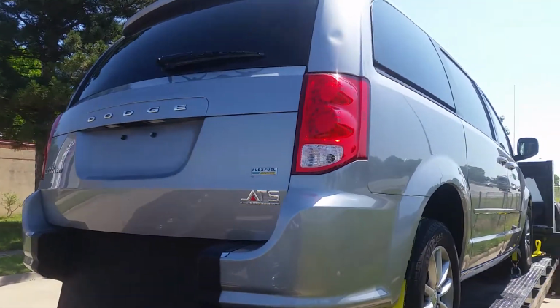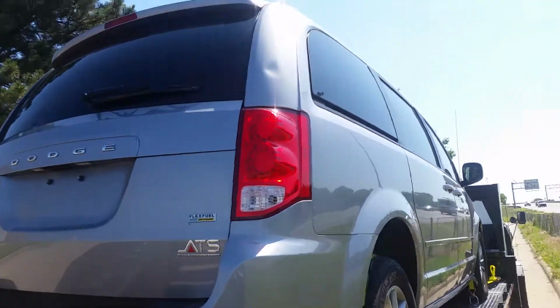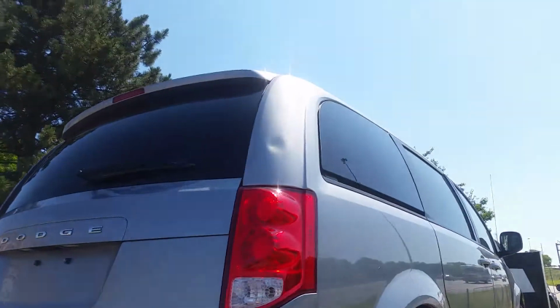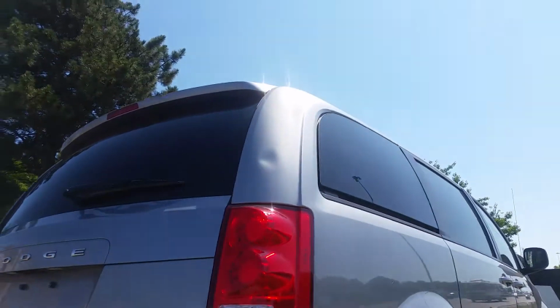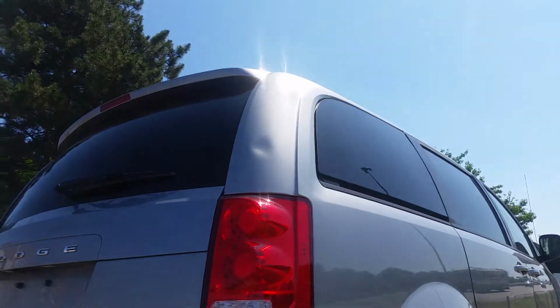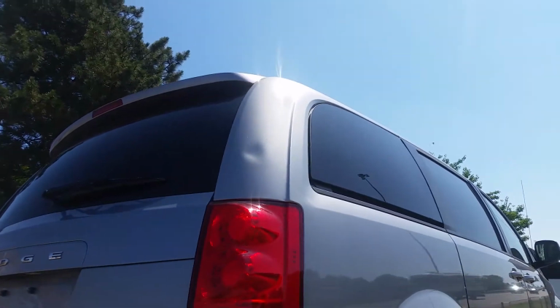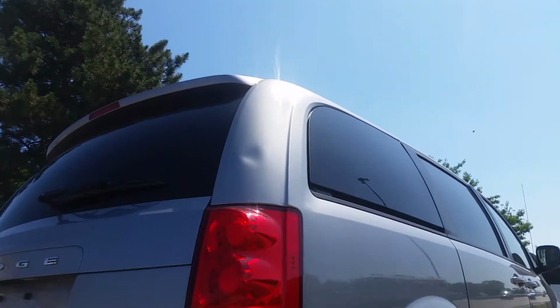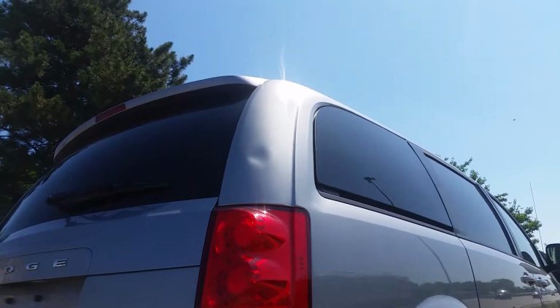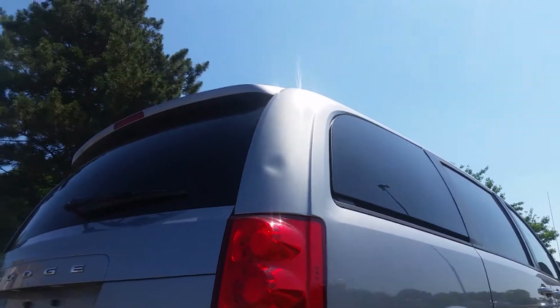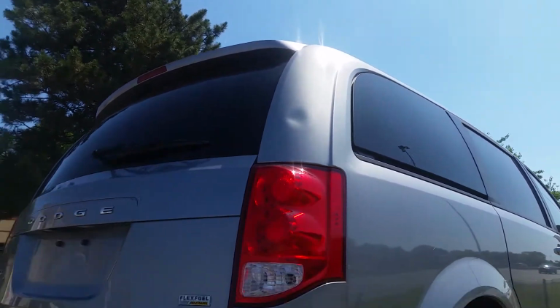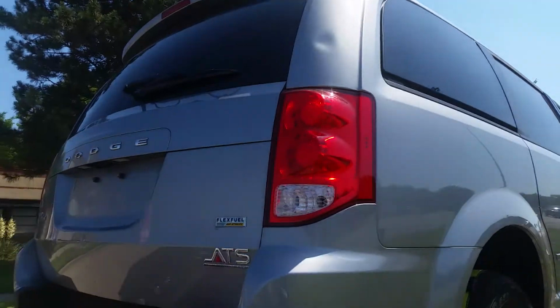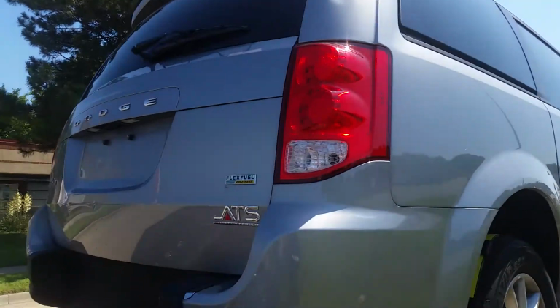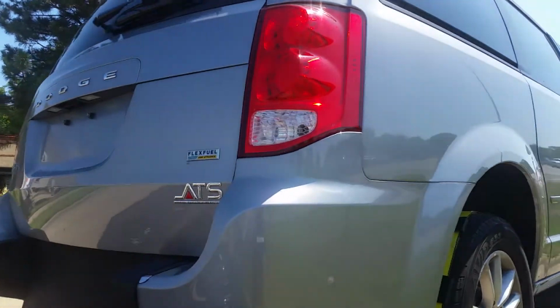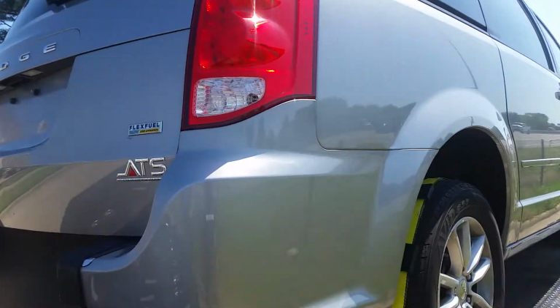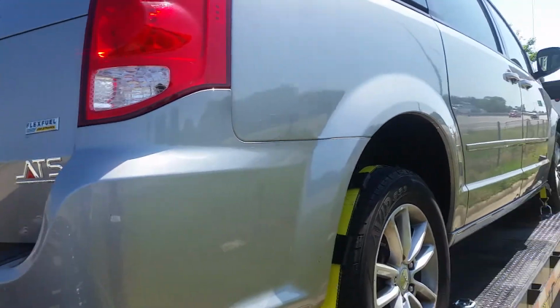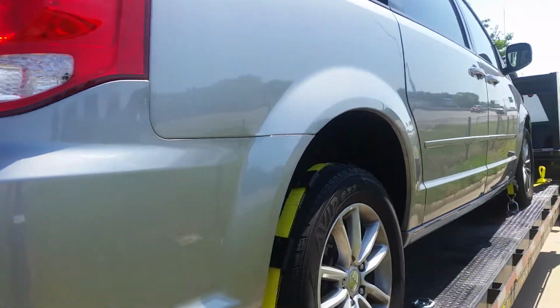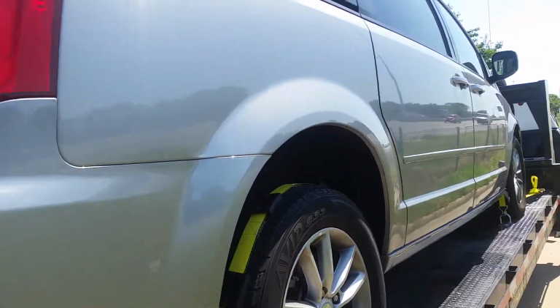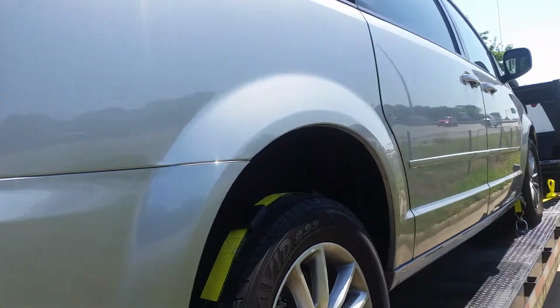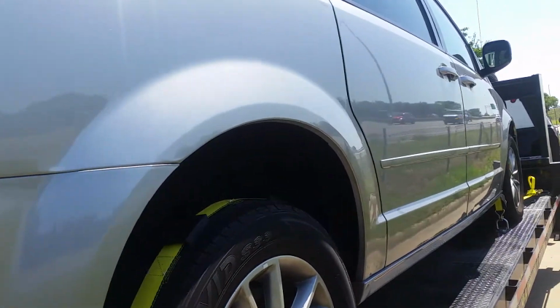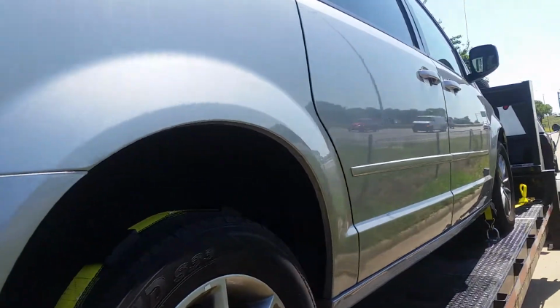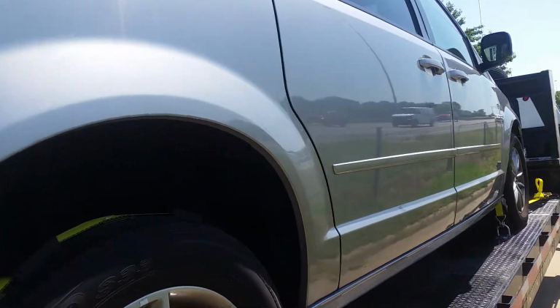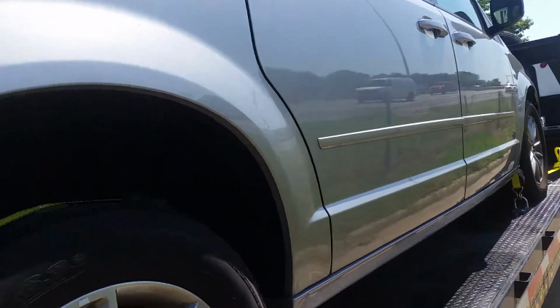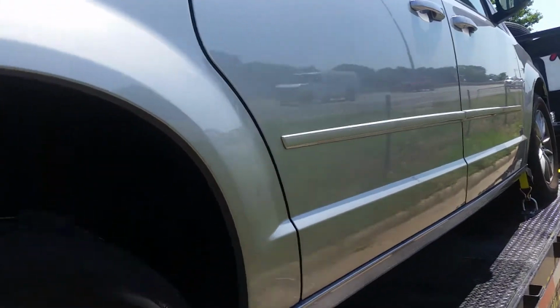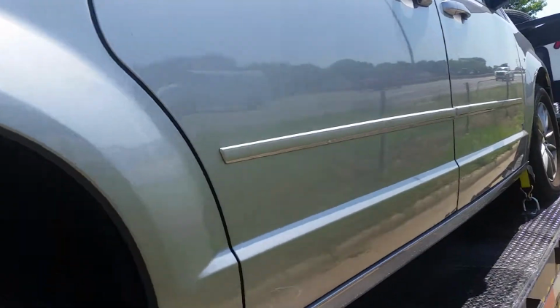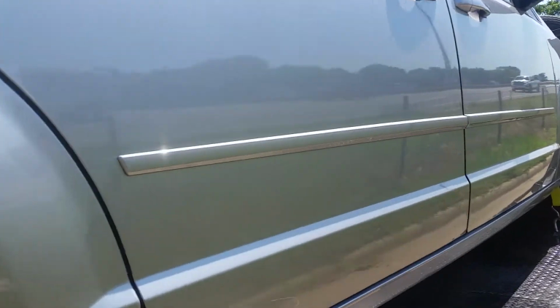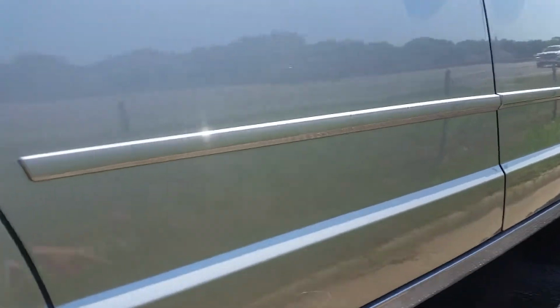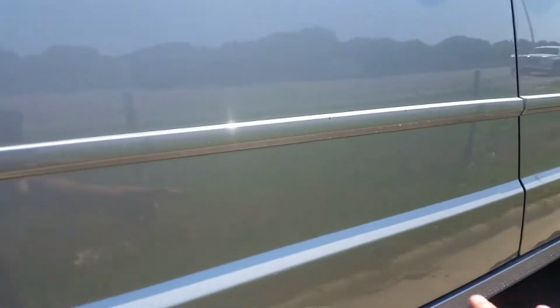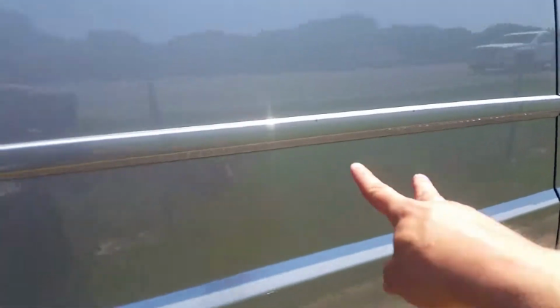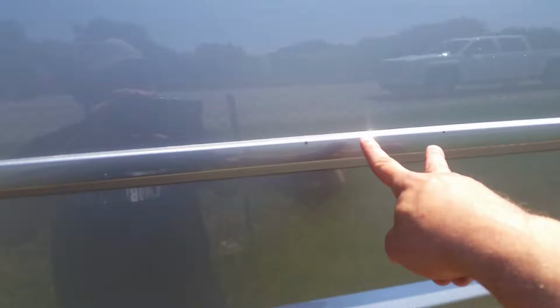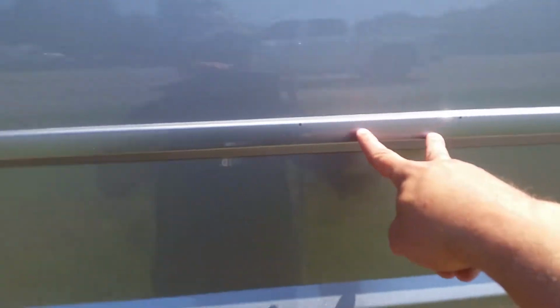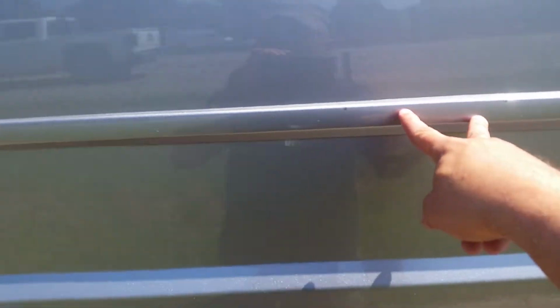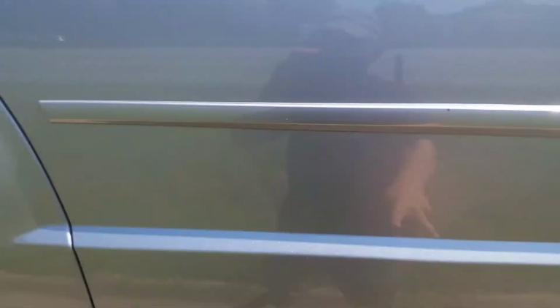Did notice a dent in the back passenger side there. A couple small paint chips.